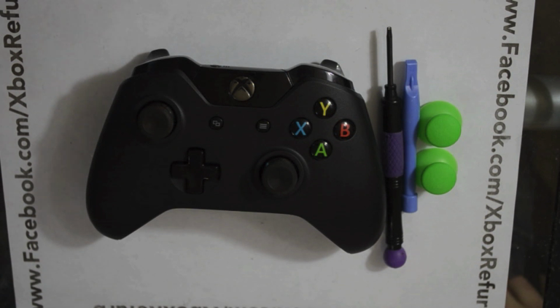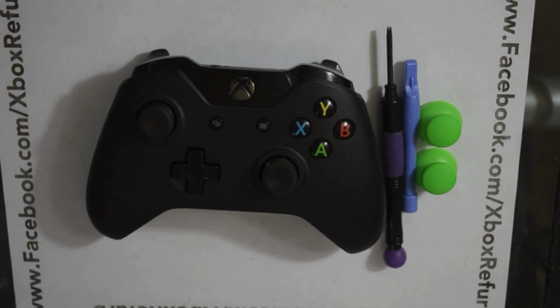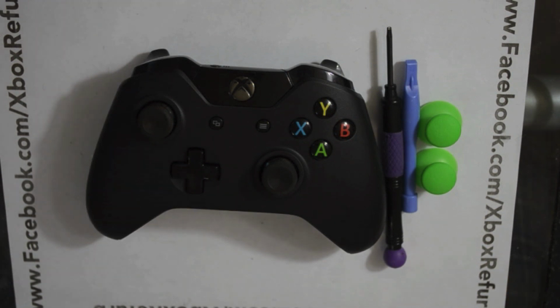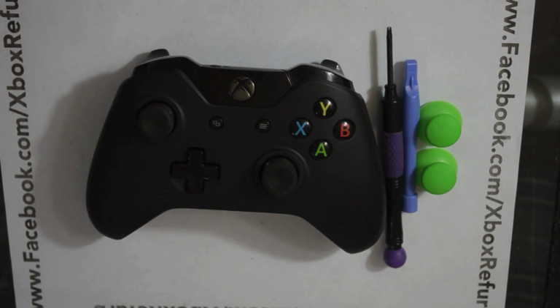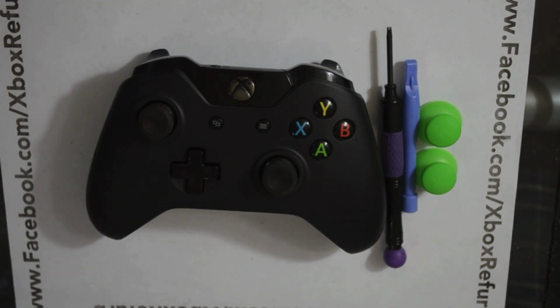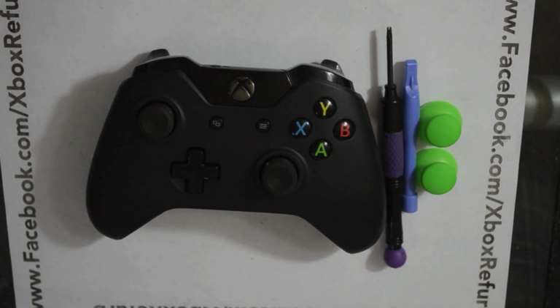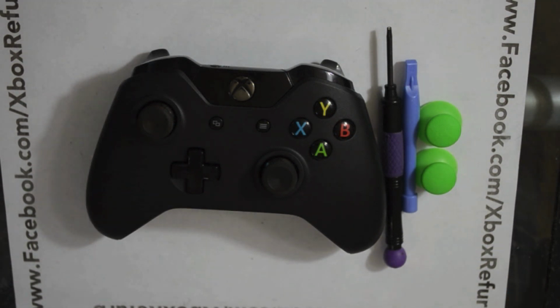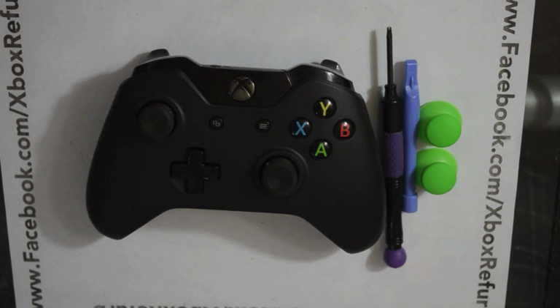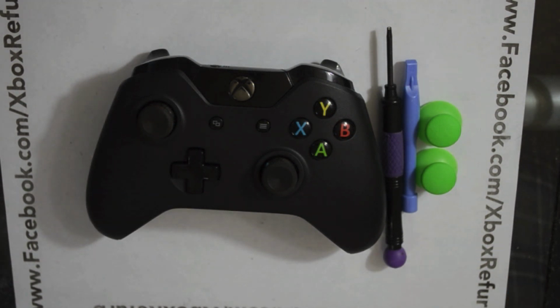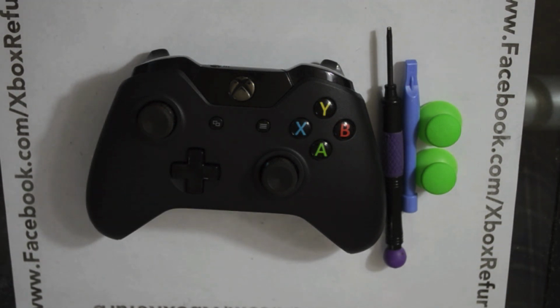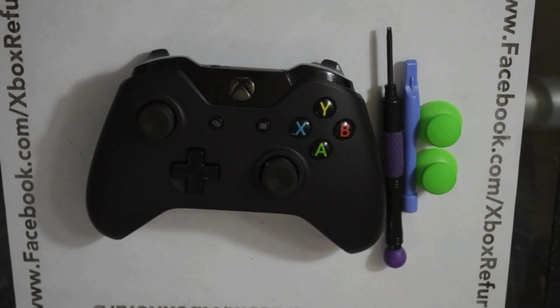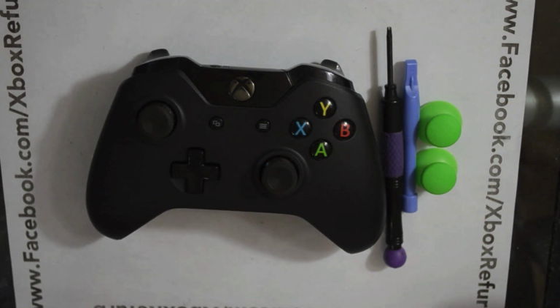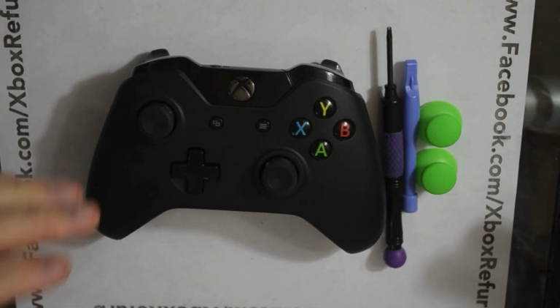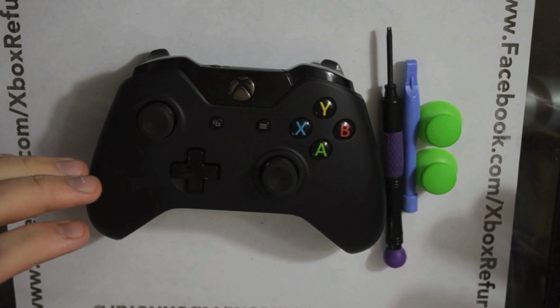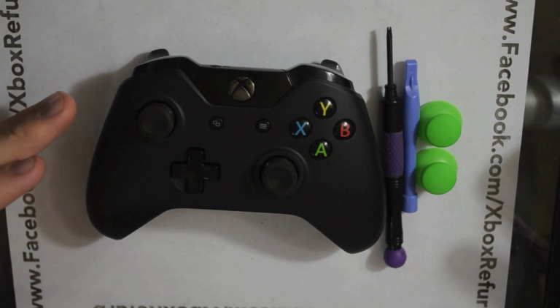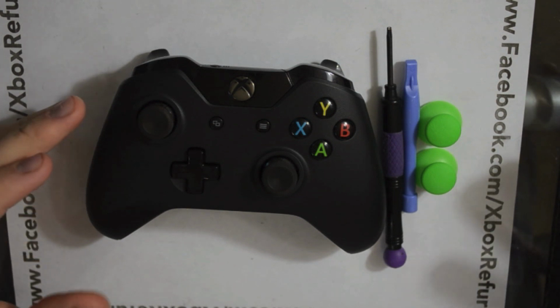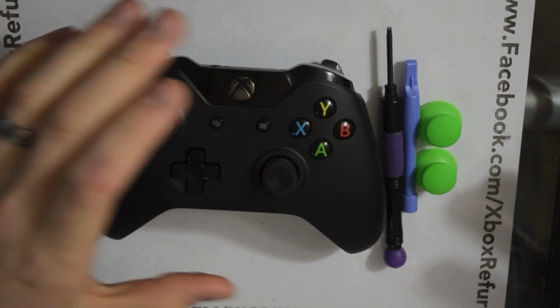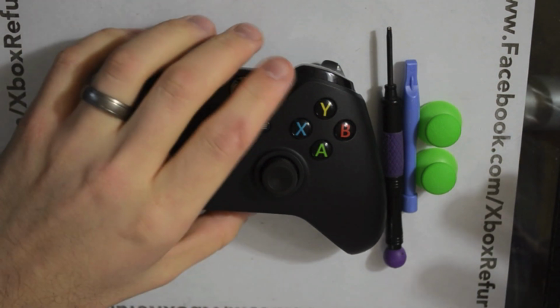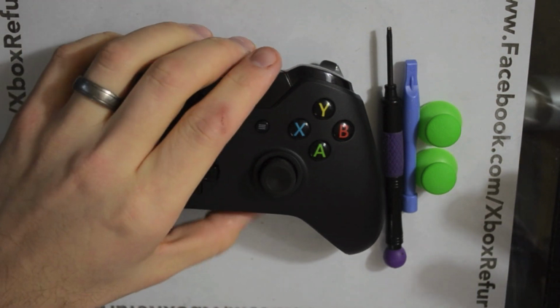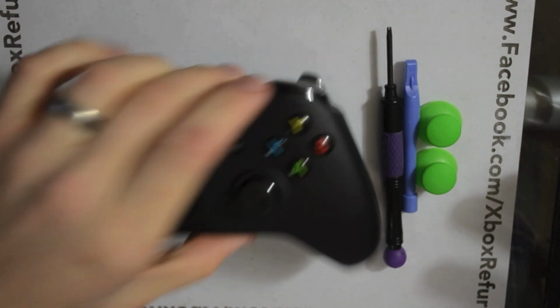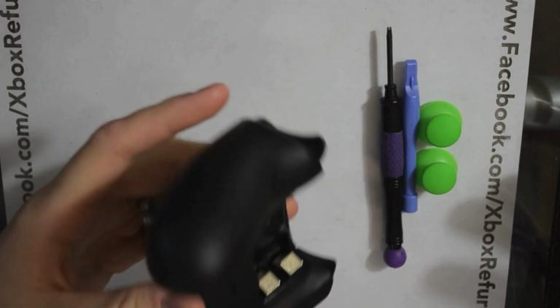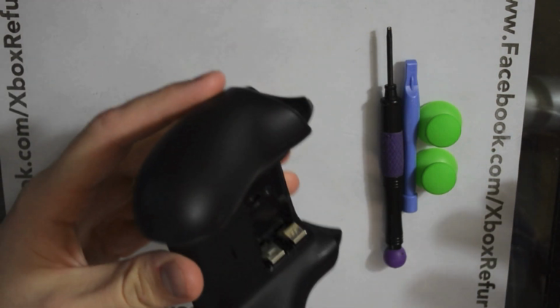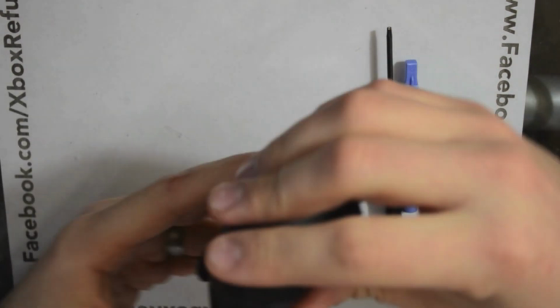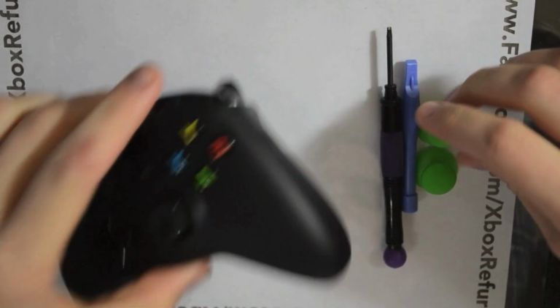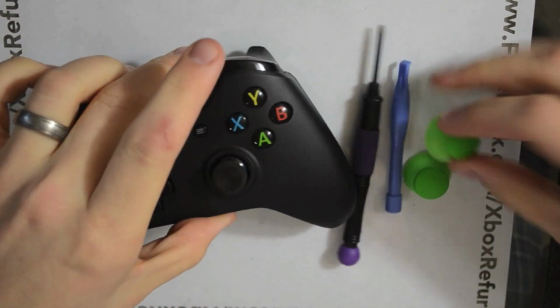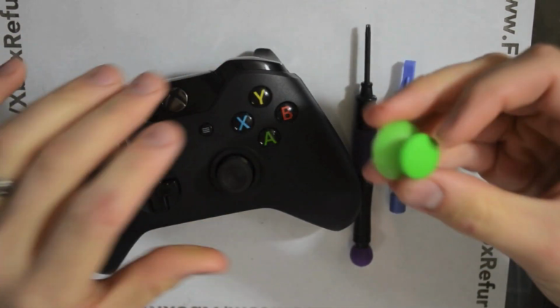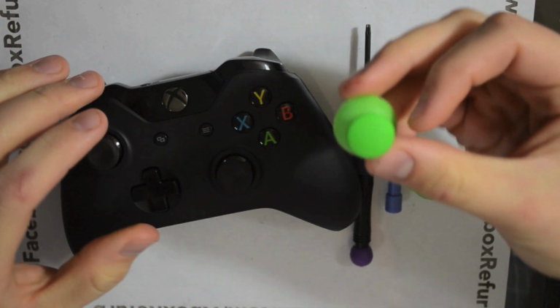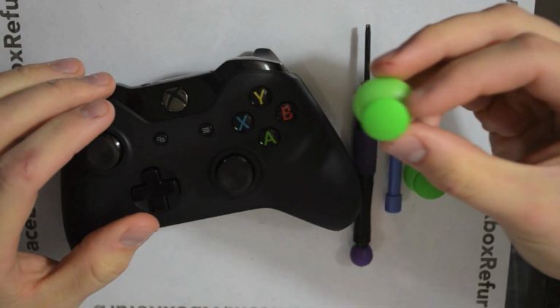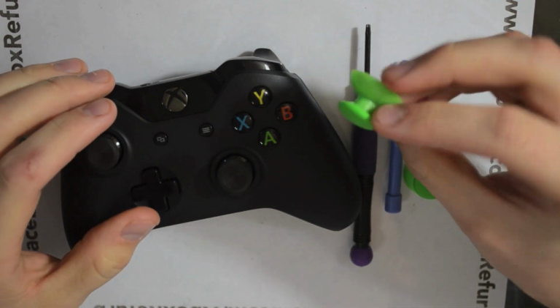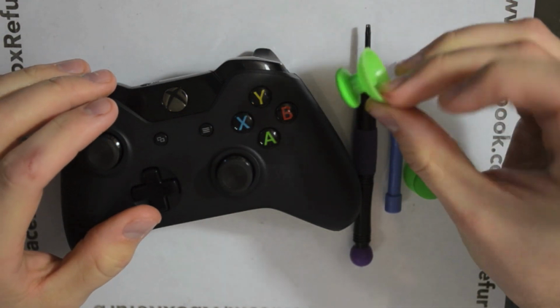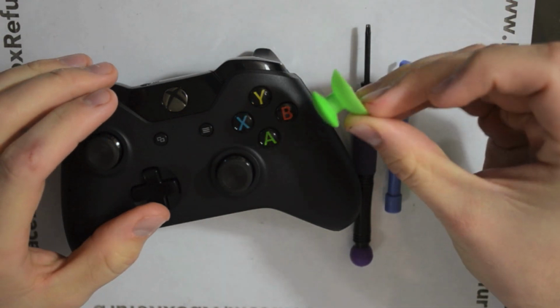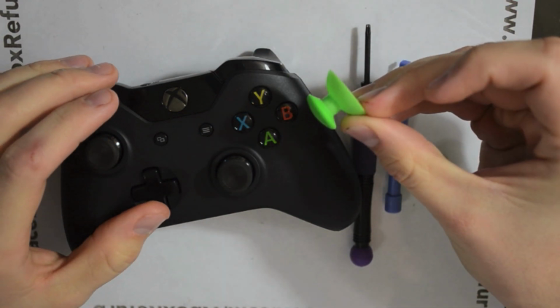Hi, this is Chris here with Battle Beaver Customs. We're going to show you the video of how to install the domed thumbsticks for the Xbox One controller.